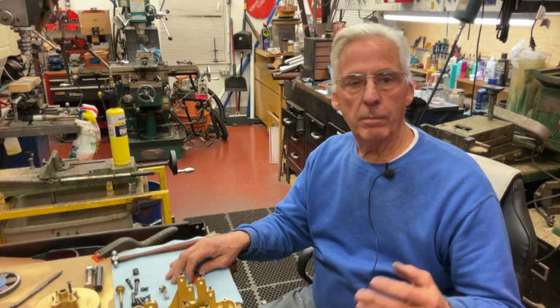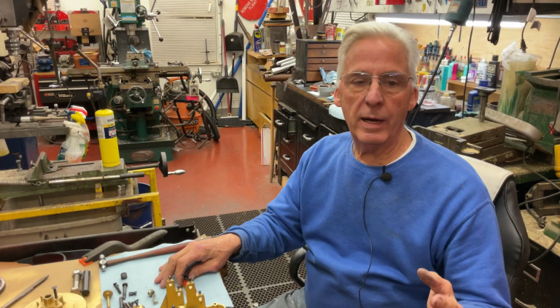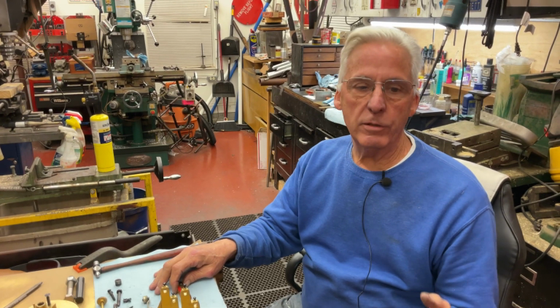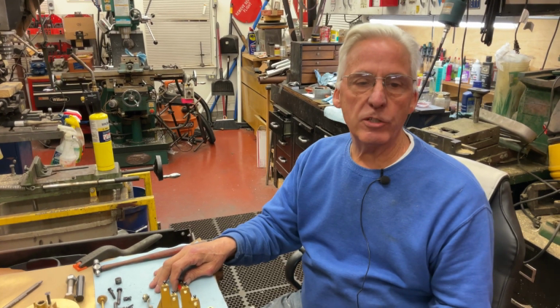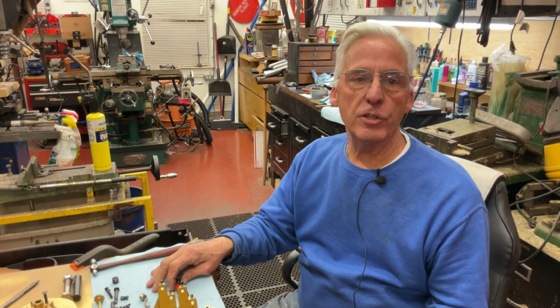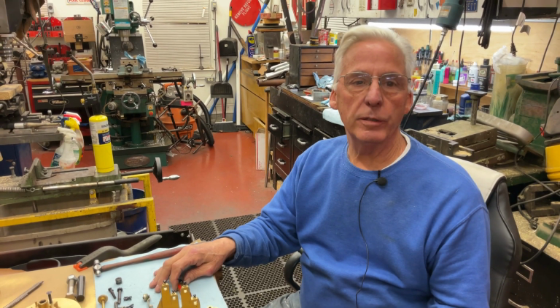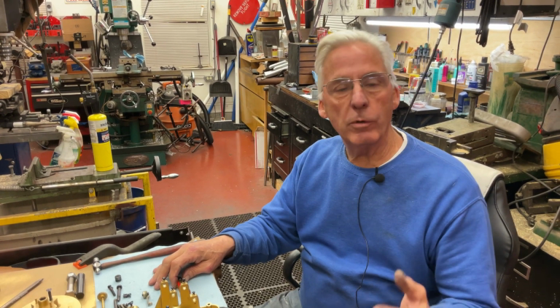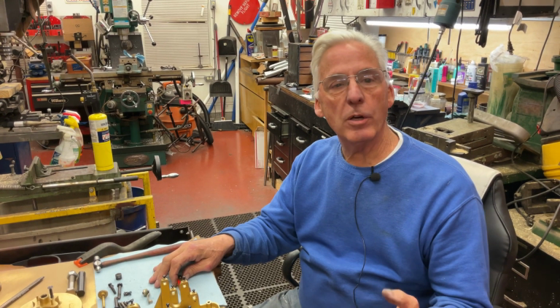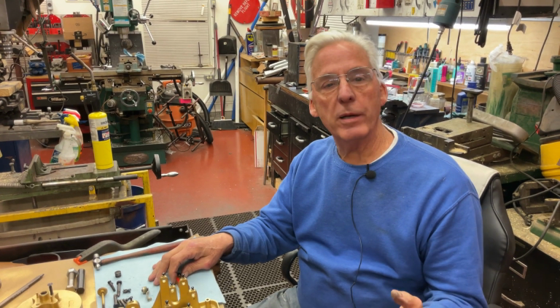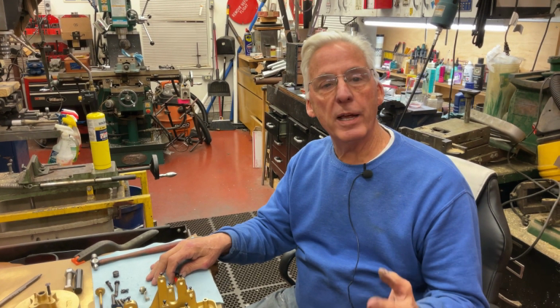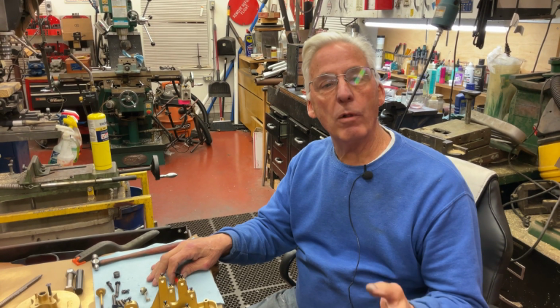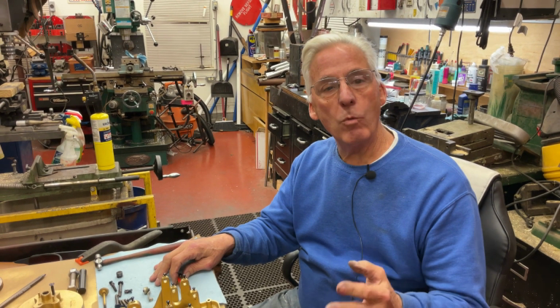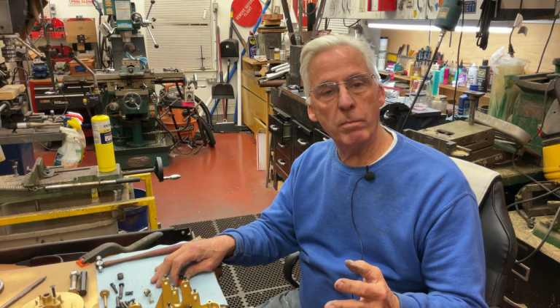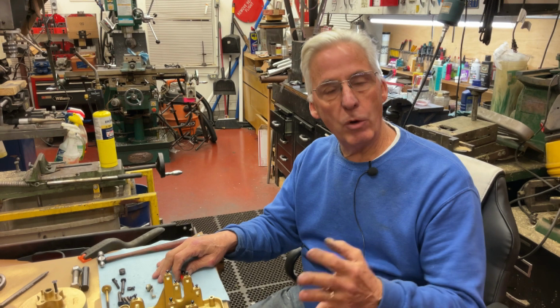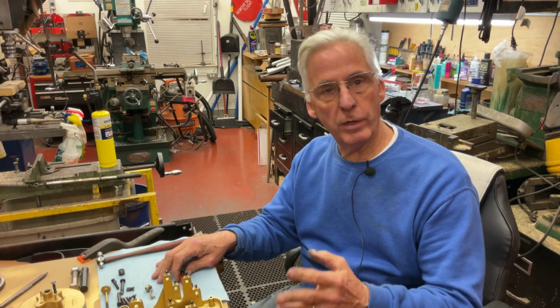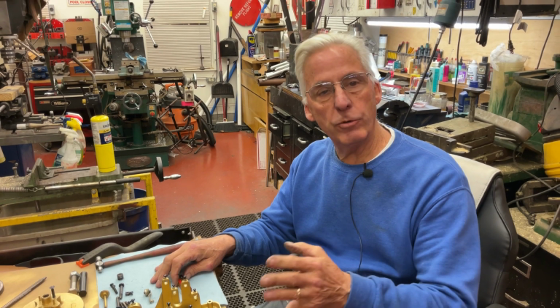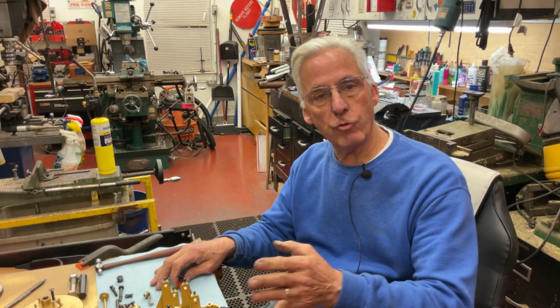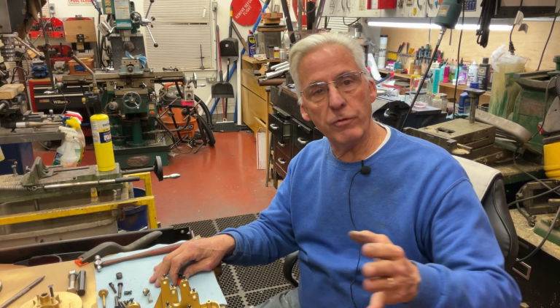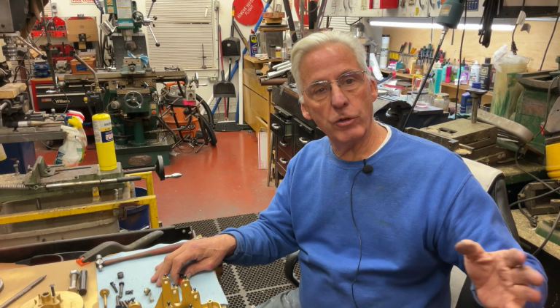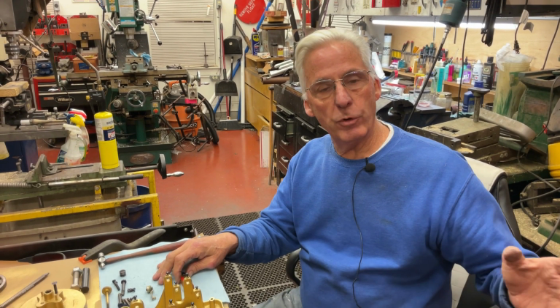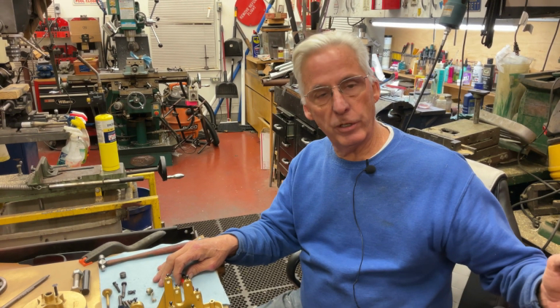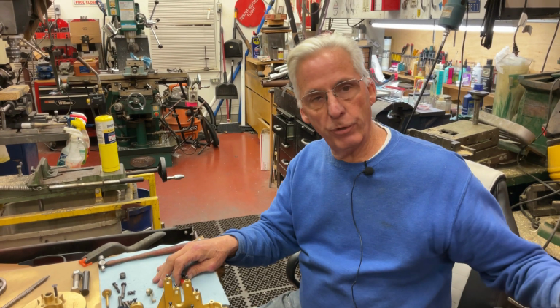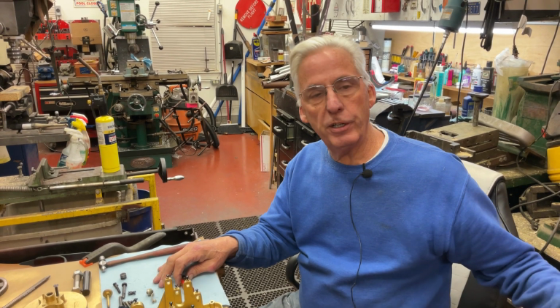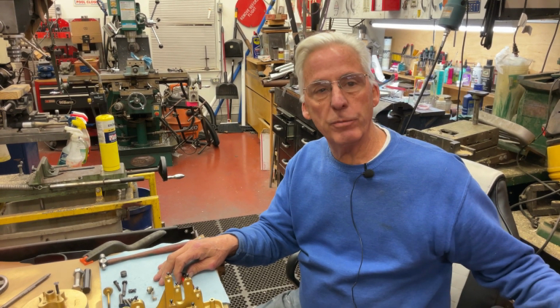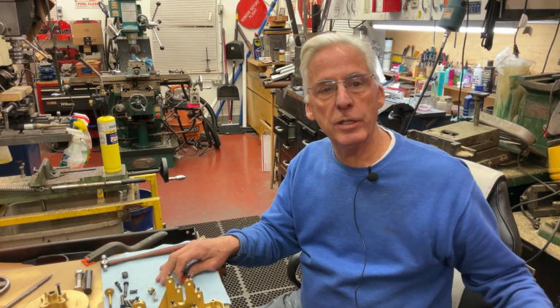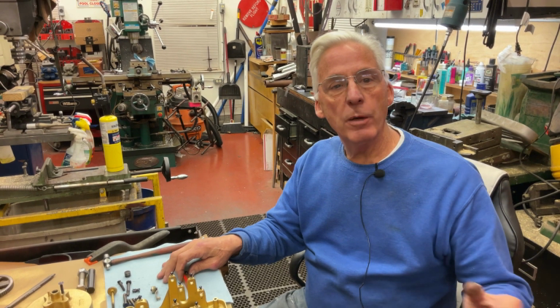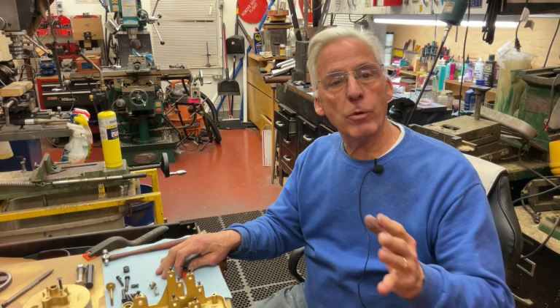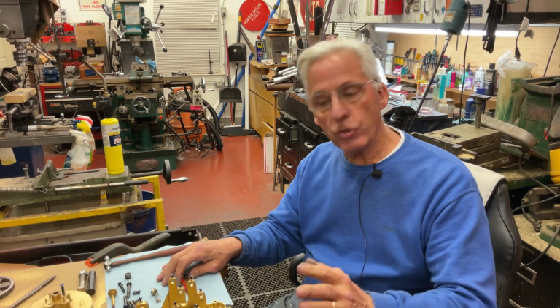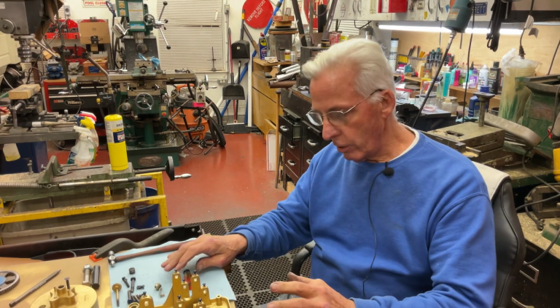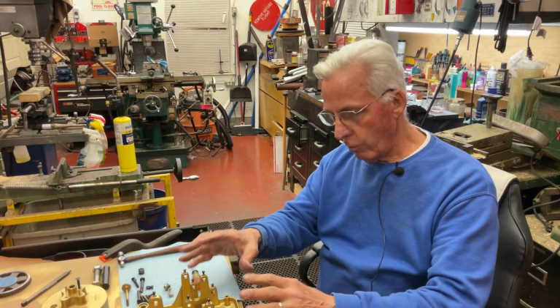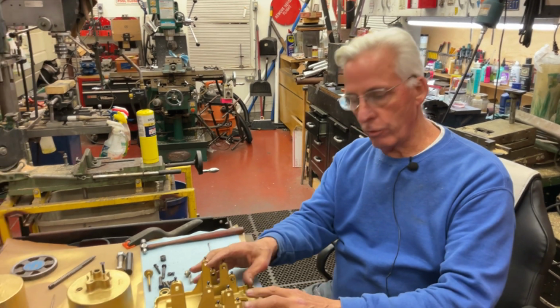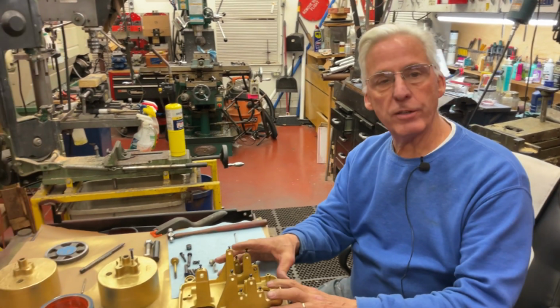Hi, Dyslexic Genius here. What I'm going to talk about is an Amberola A1 motor, and I'm going to do a string of videos doing this, even putting it into the machine. But we're going to start with the motor chassis.